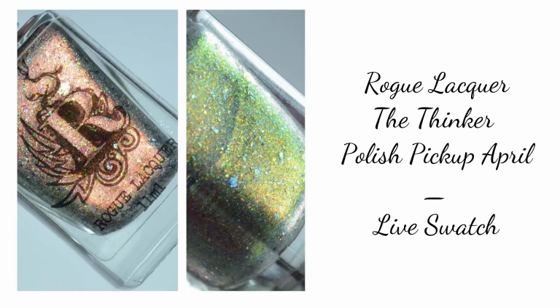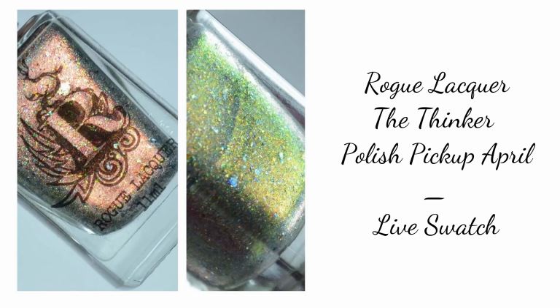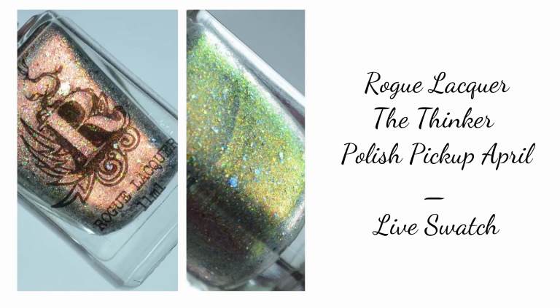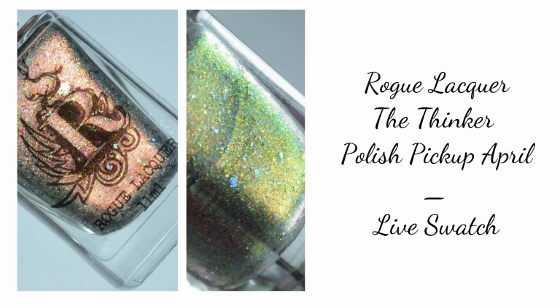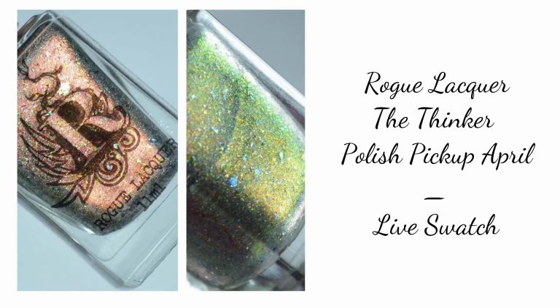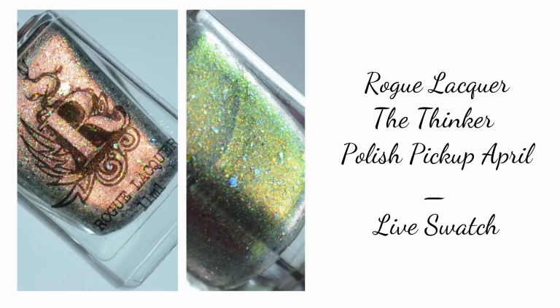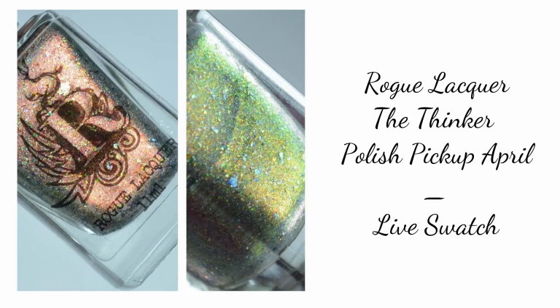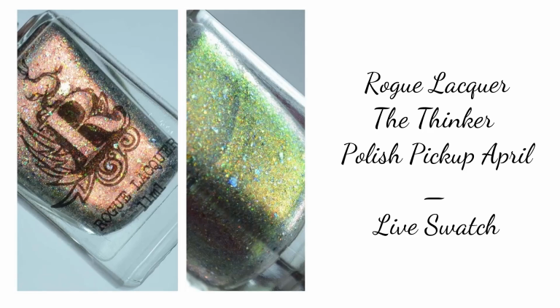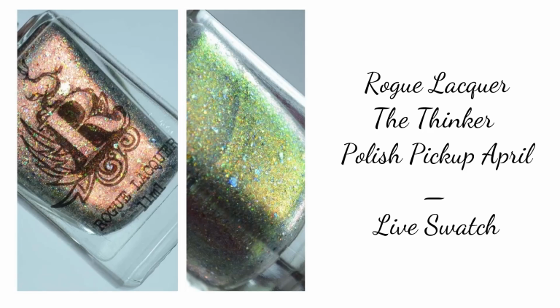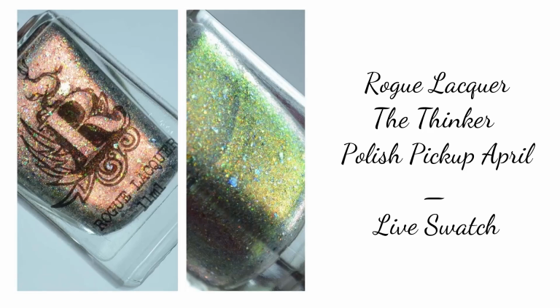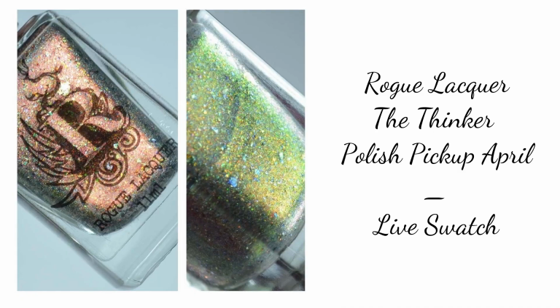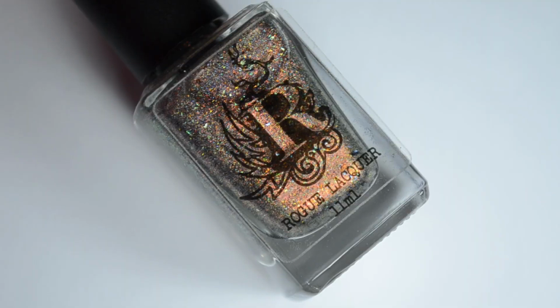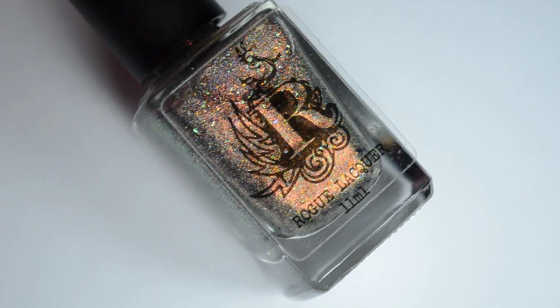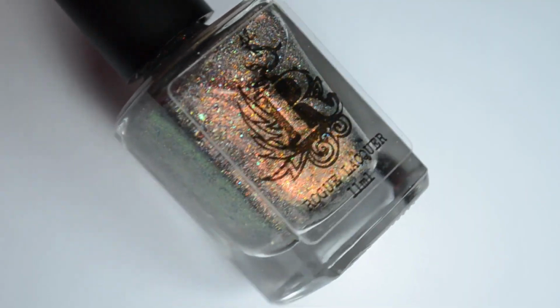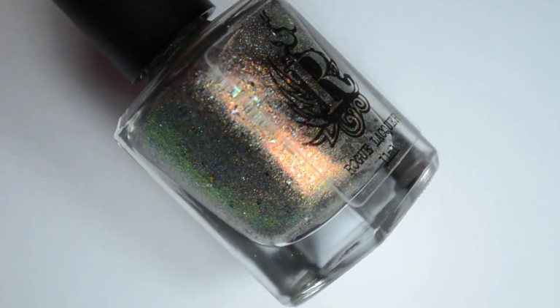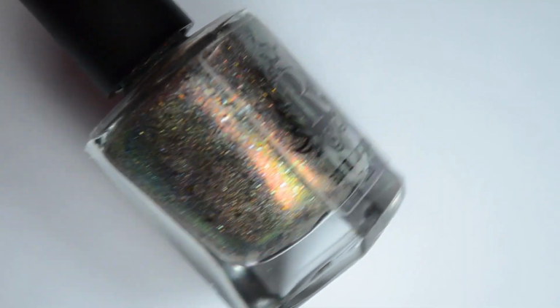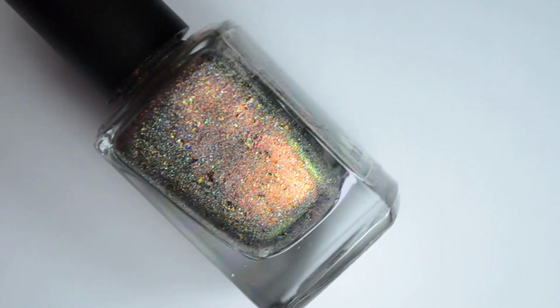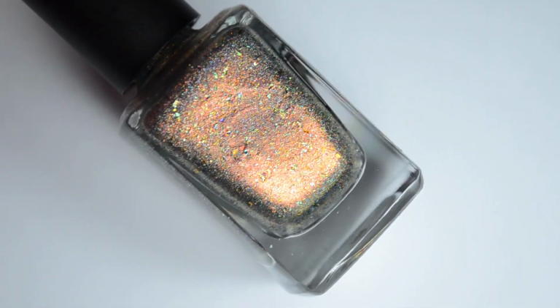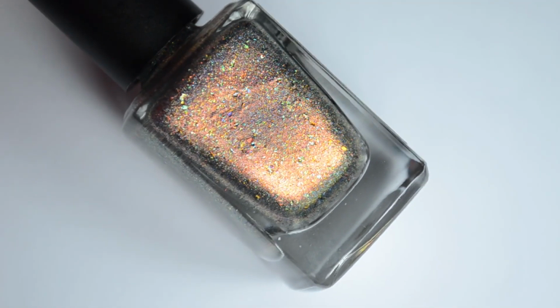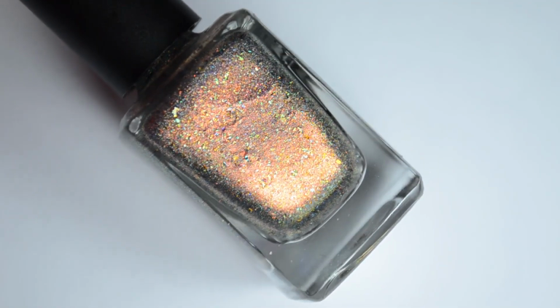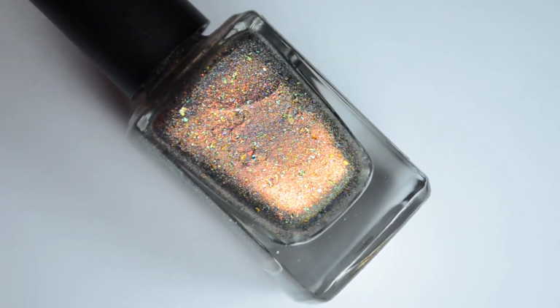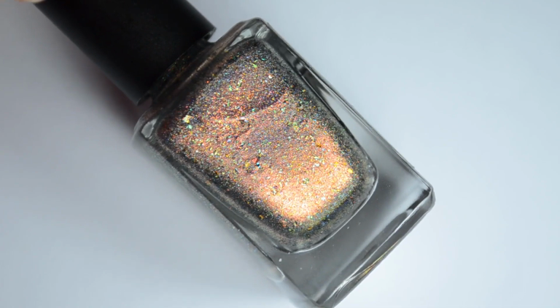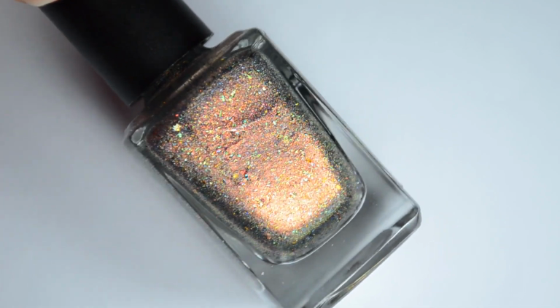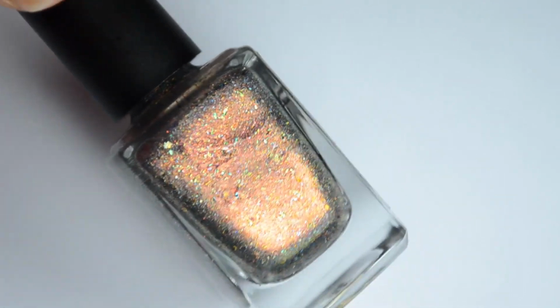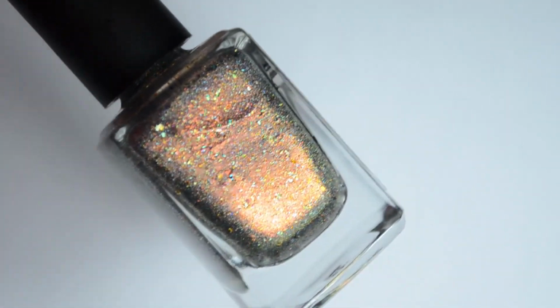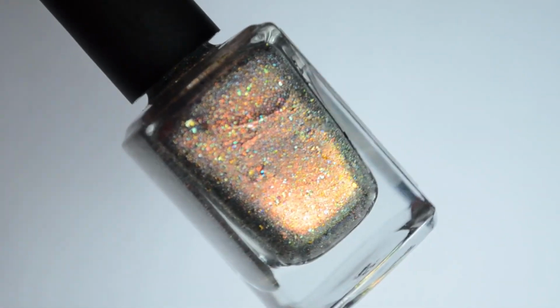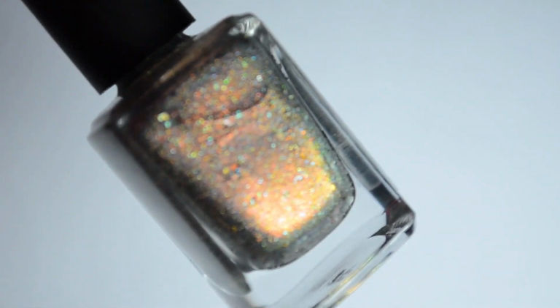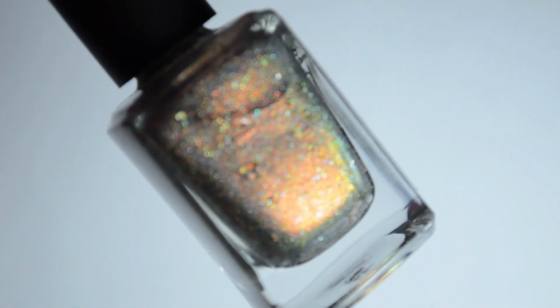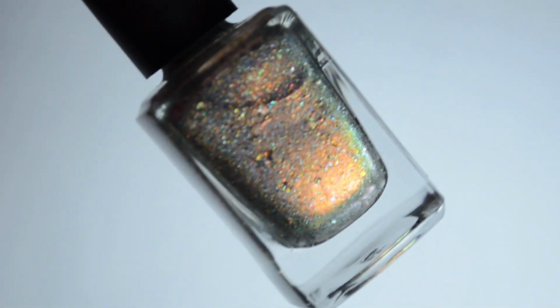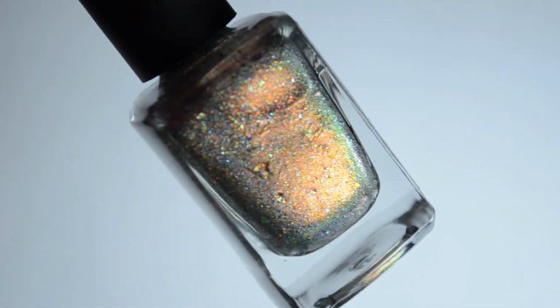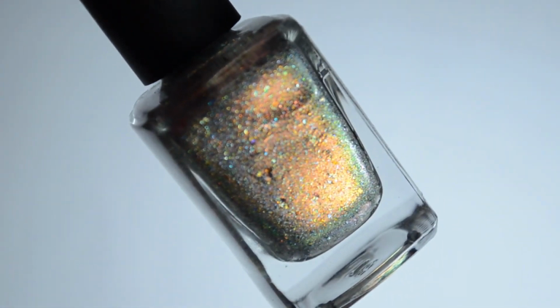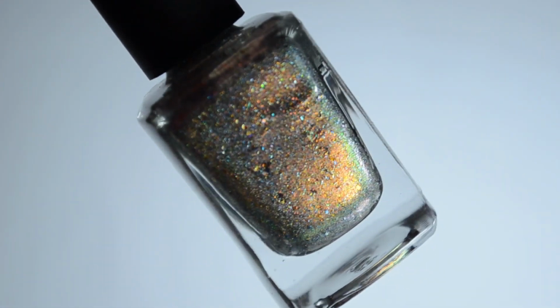Hello and welcome back to Polished Lifting. For today's video we're going to explore Rogue Lacquer's color for the April polish pickup. This one is called The Thinker and it was inspired by the famous sculpture by Rodin.